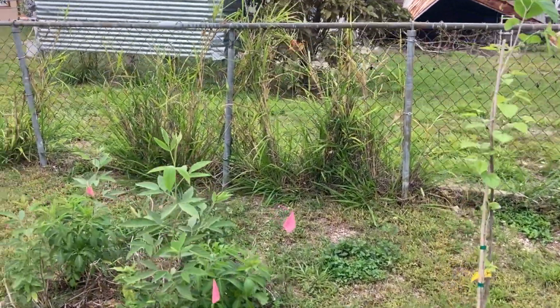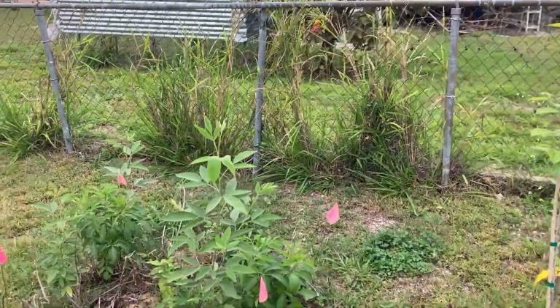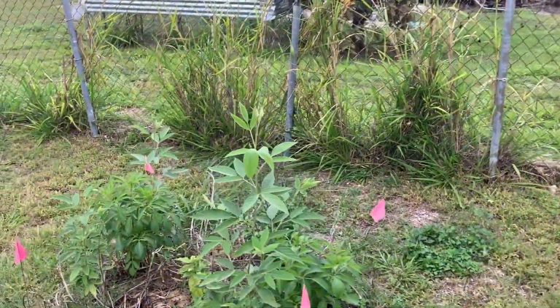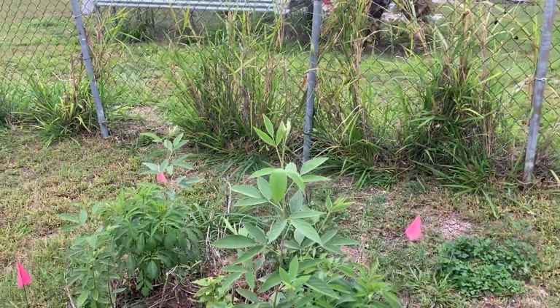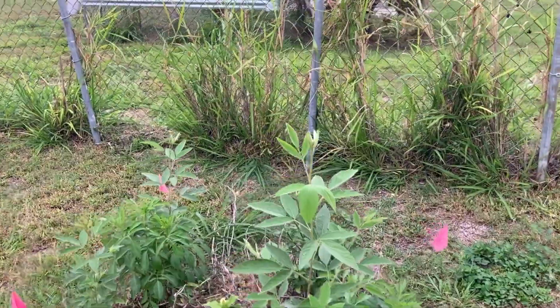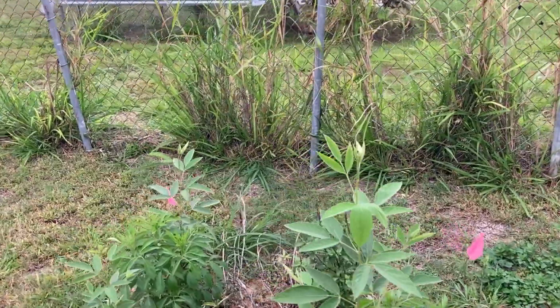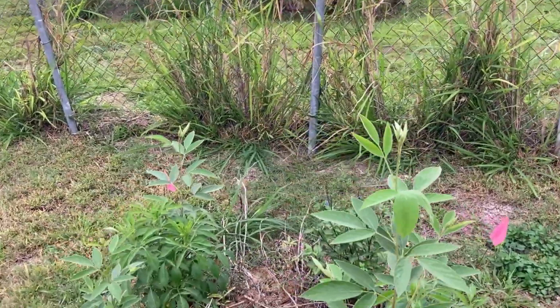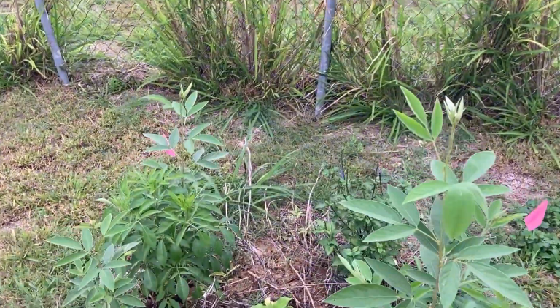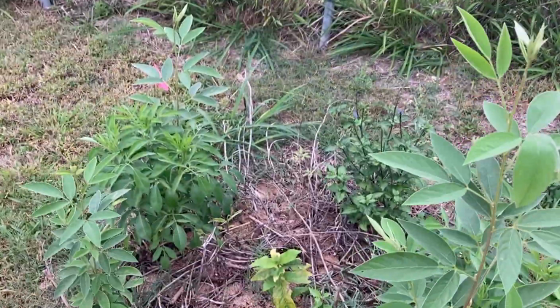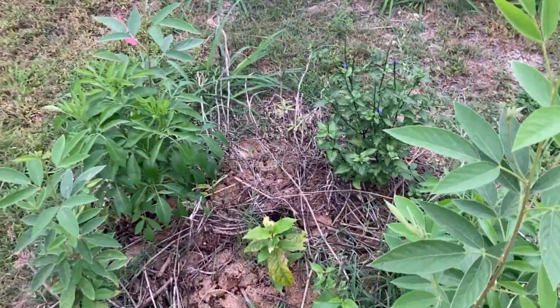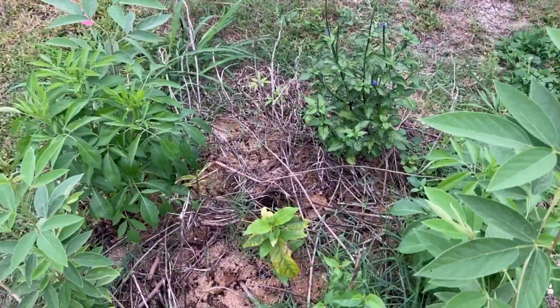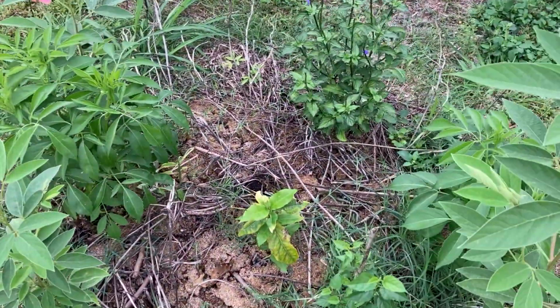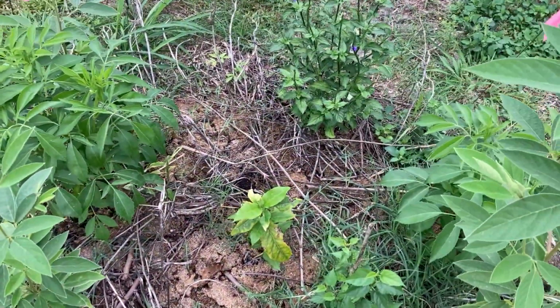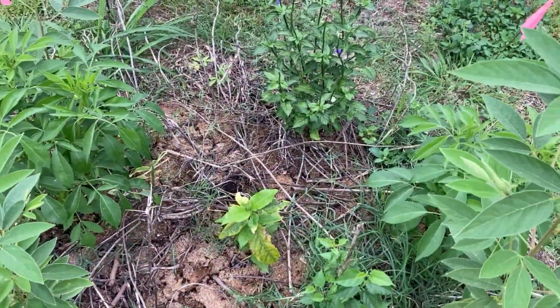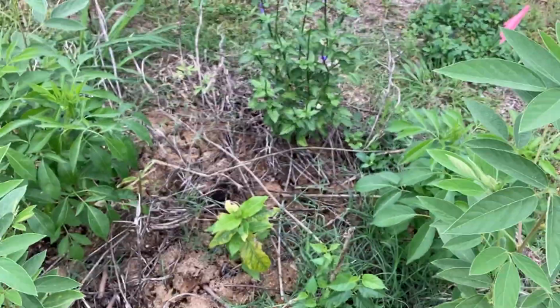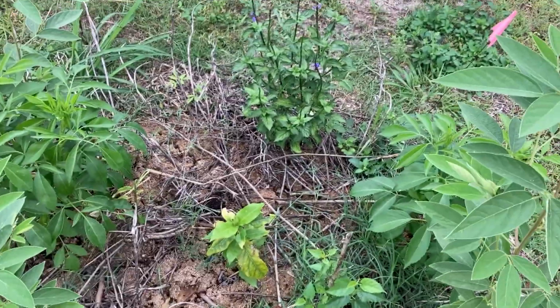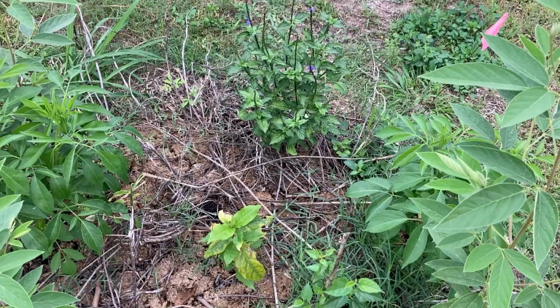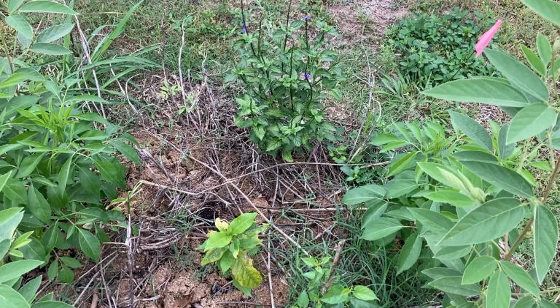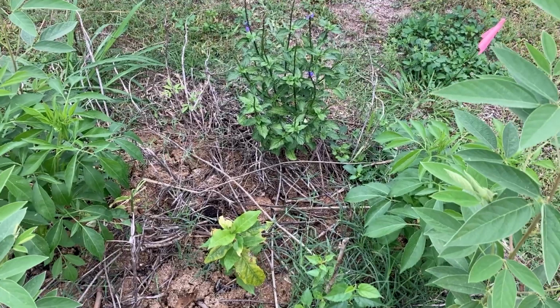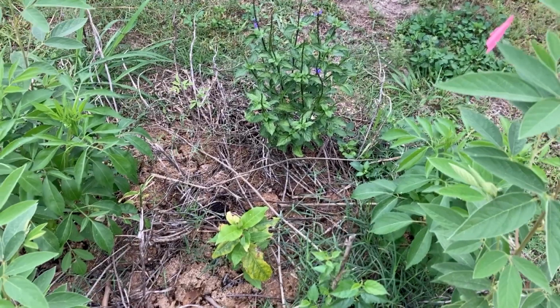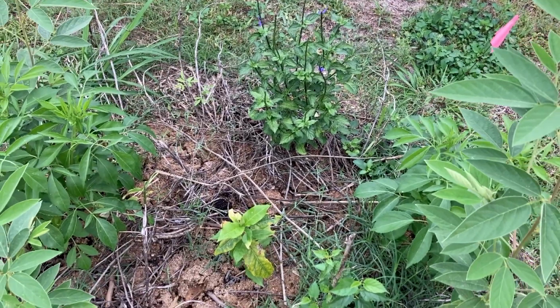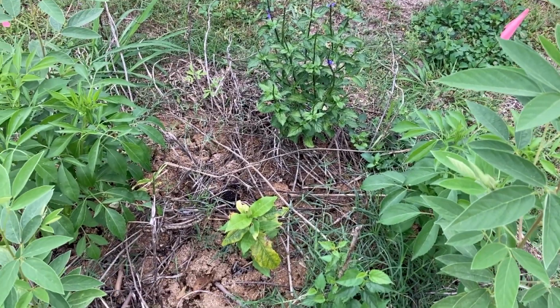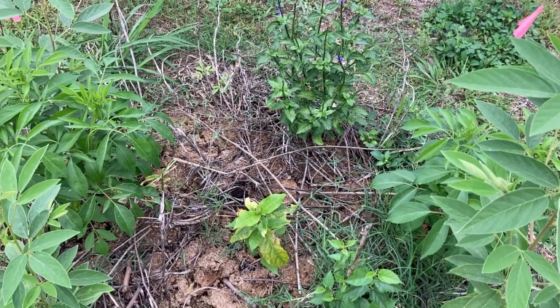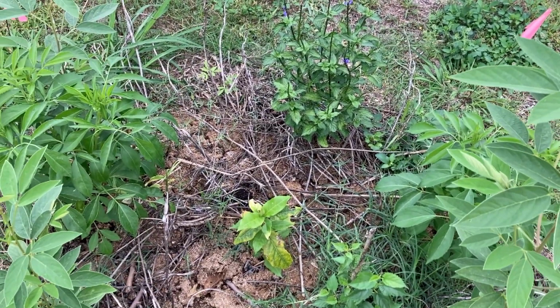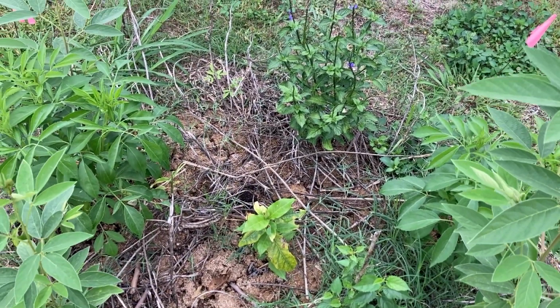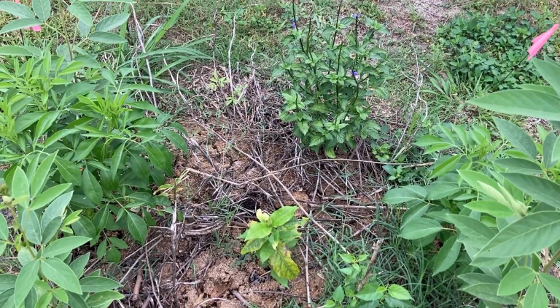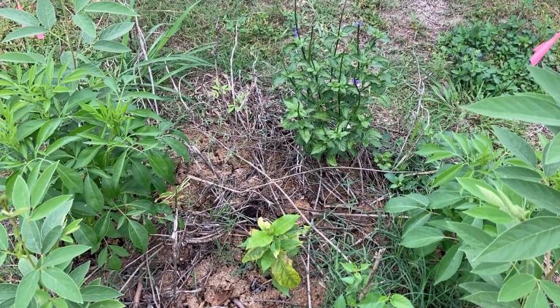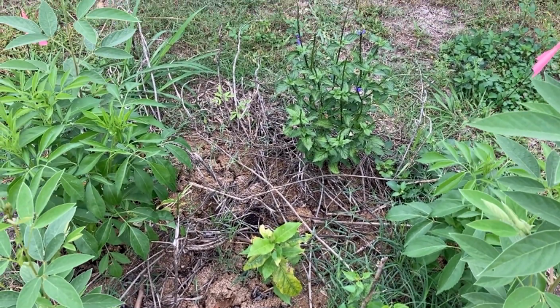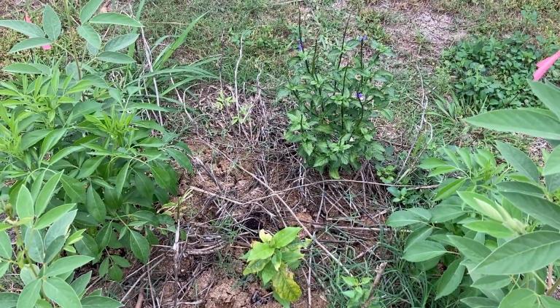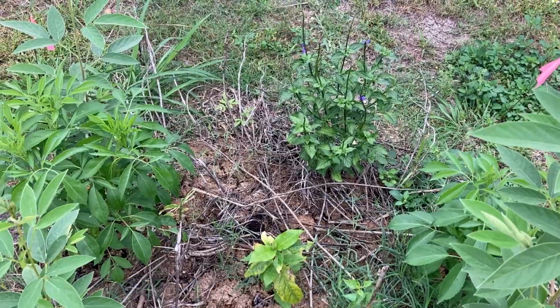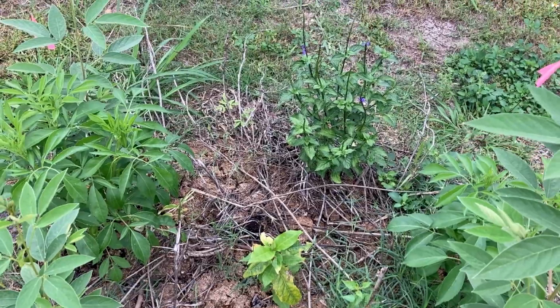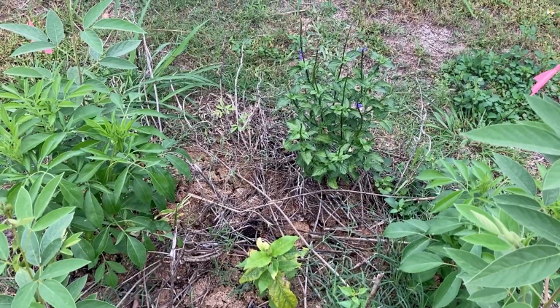And then over here, I have the peanut butter bush. That looks like it survived. And so that should be a nice coupling with the berry — peanut butter and jelly. Be yummy.